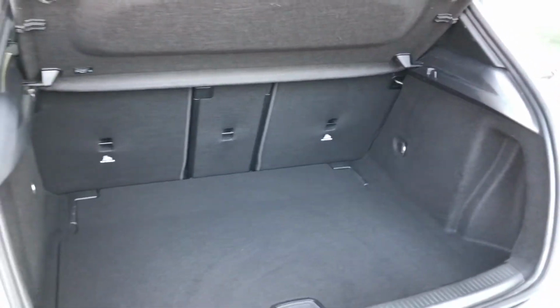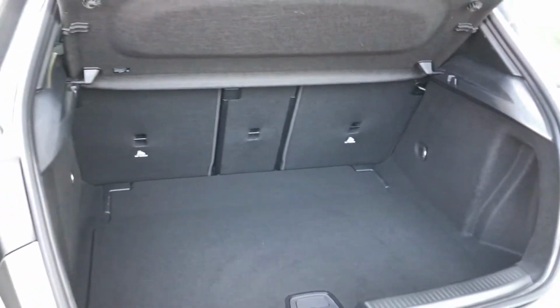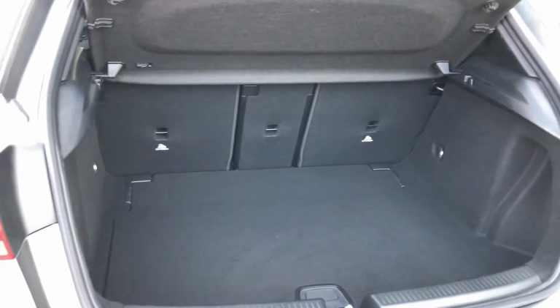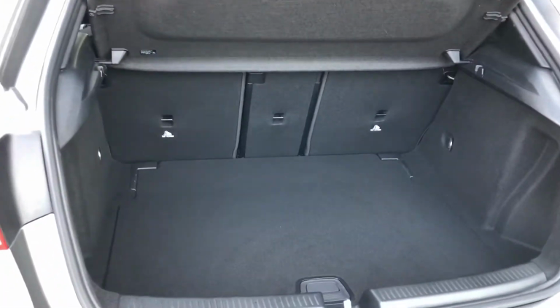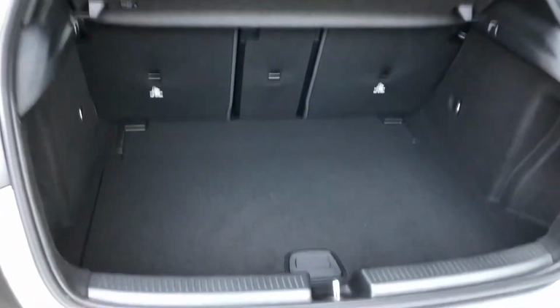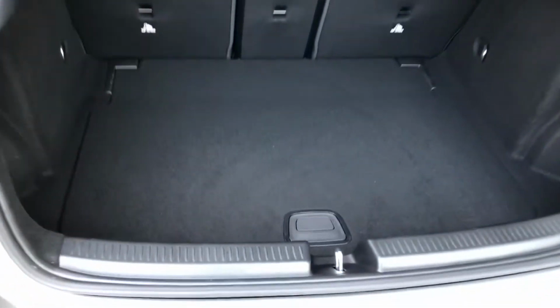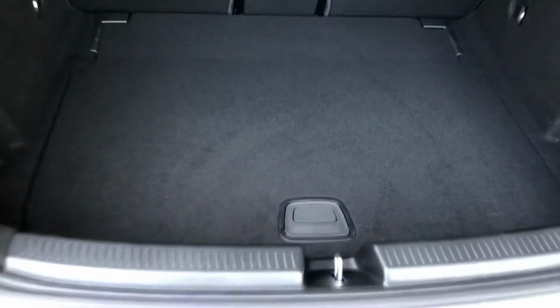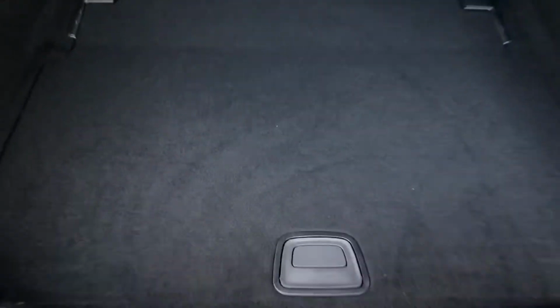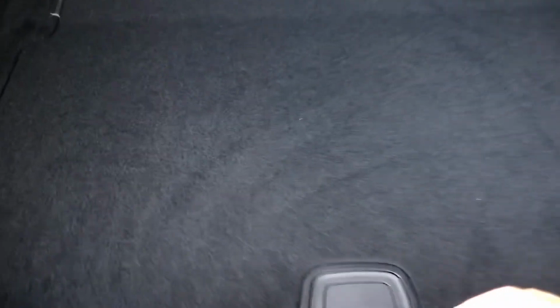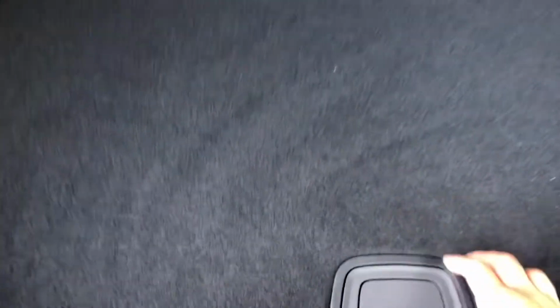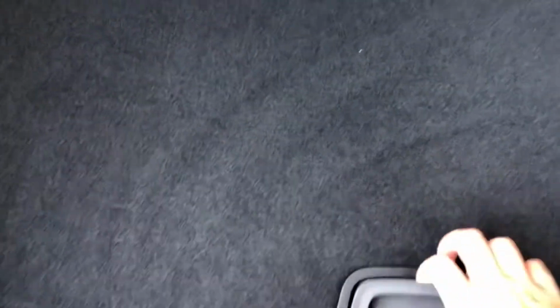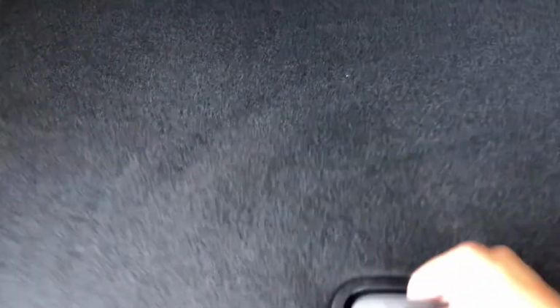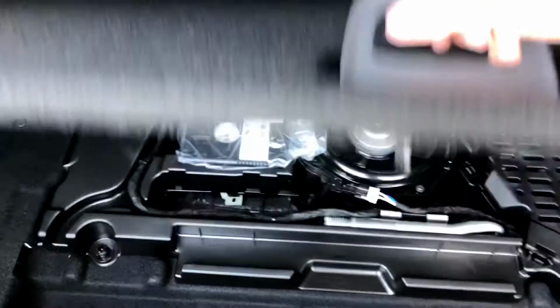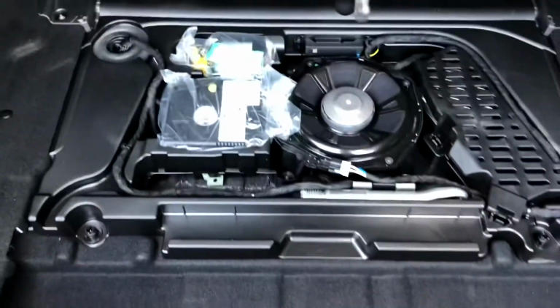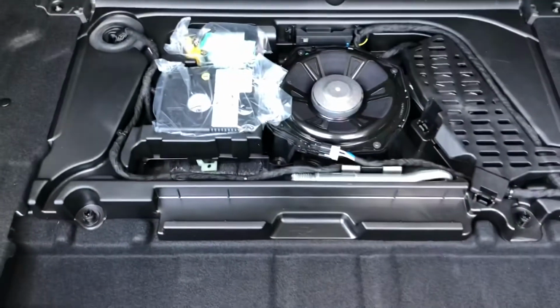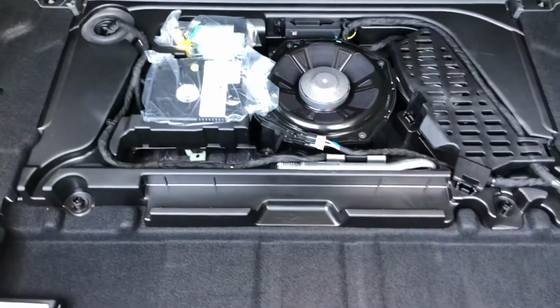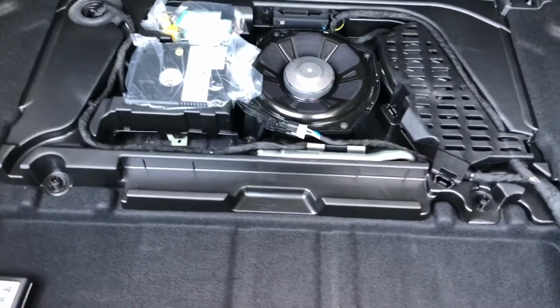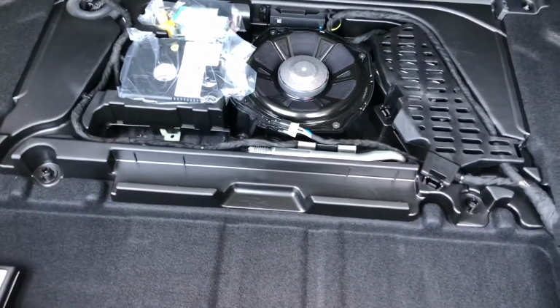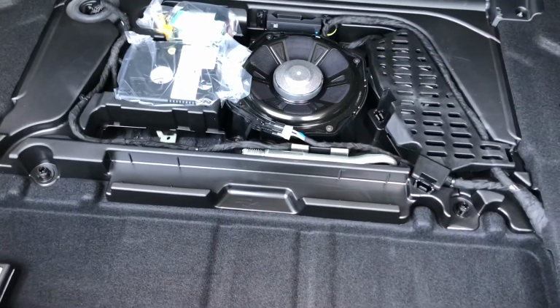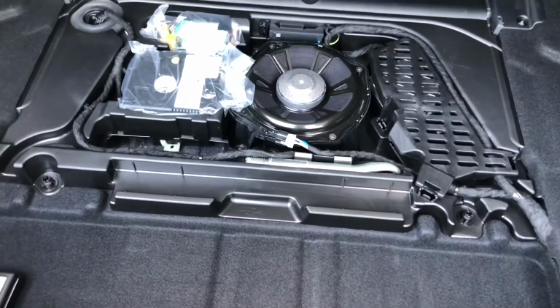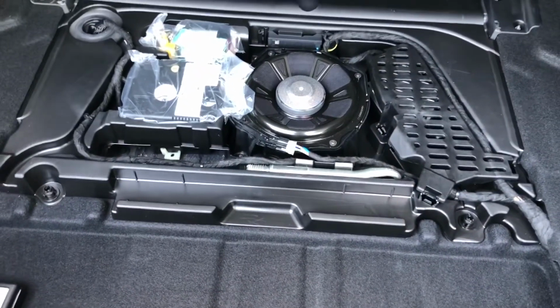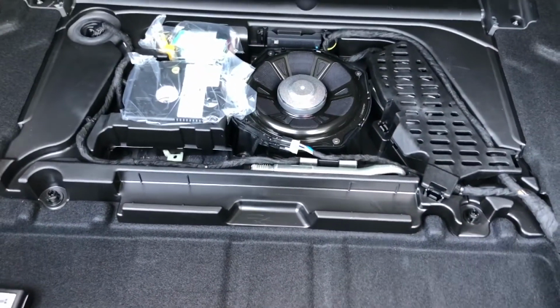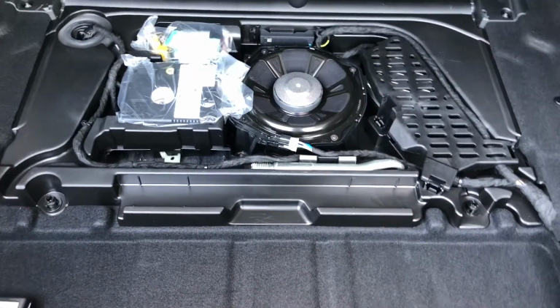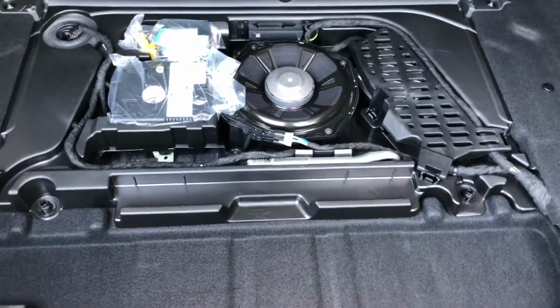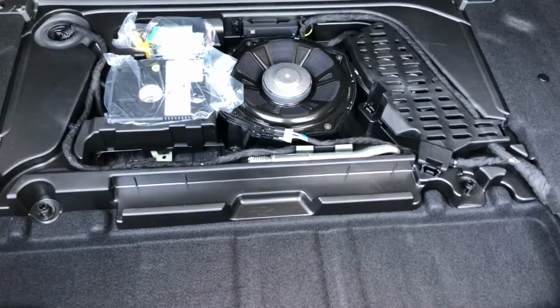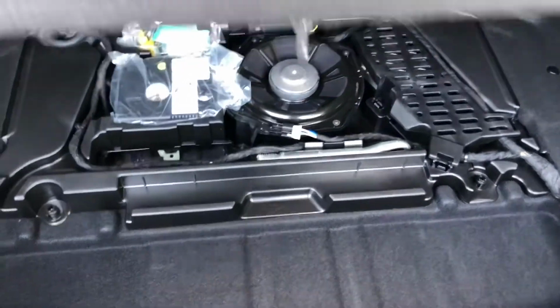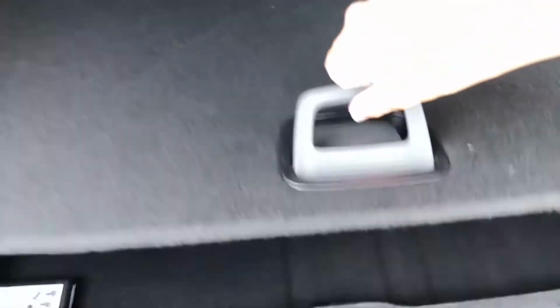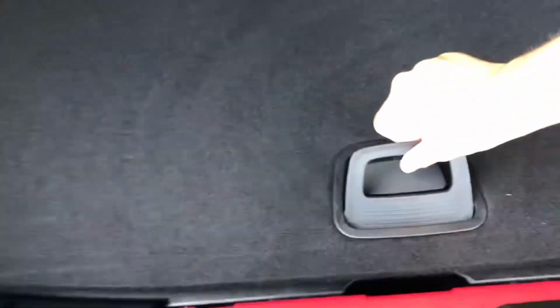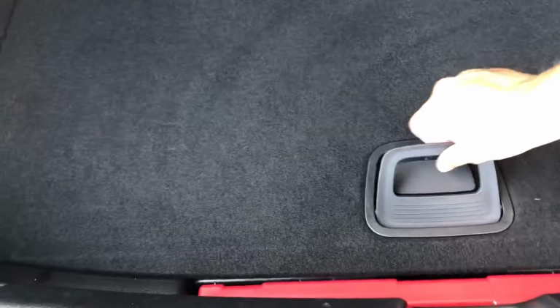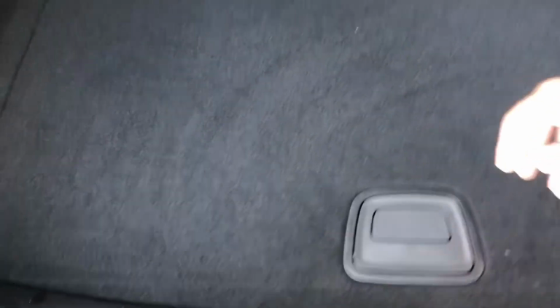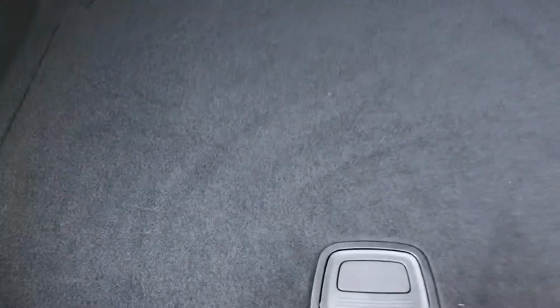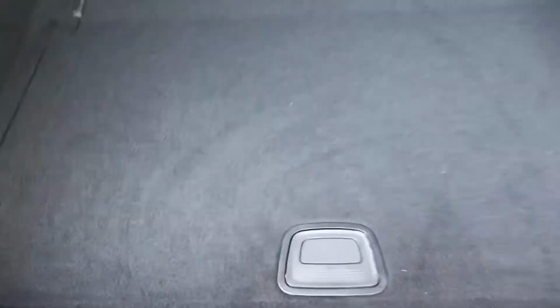If you do need more space, you can lift up the boot flooring for under-boot storage, where you can keep smaller items that you don't want on show, and it won't ruin the overall look of the vehicle.